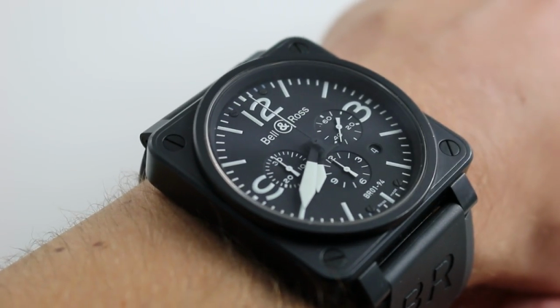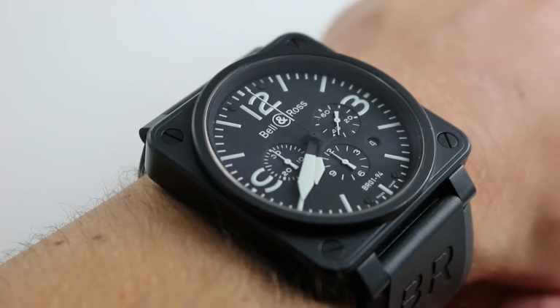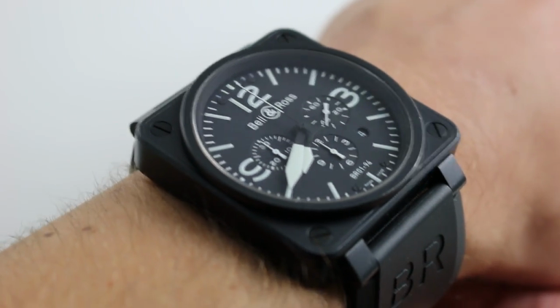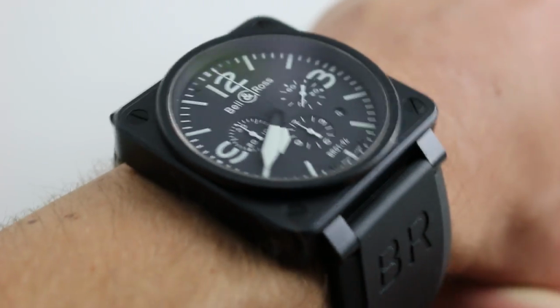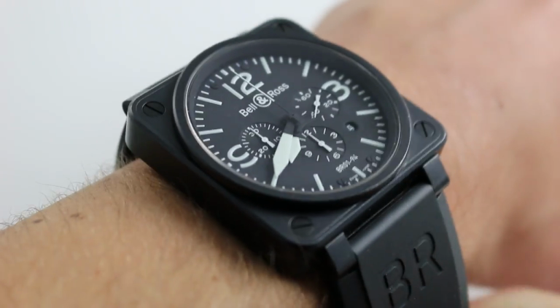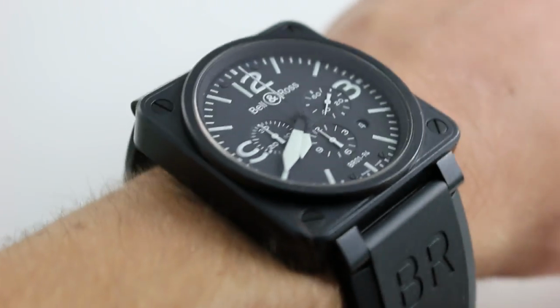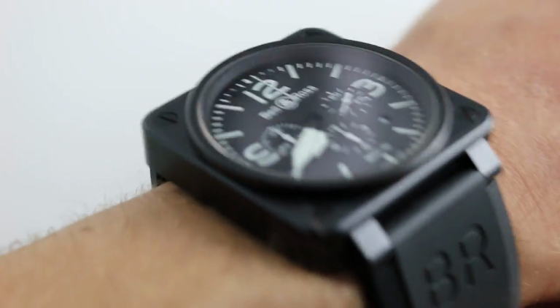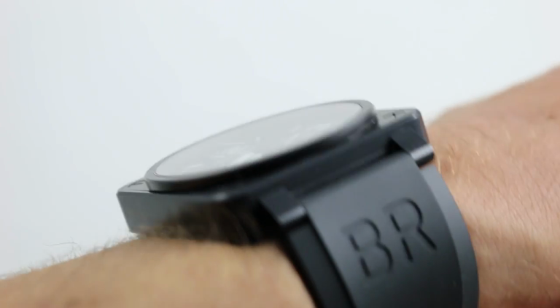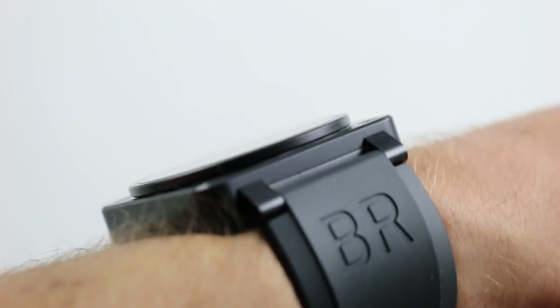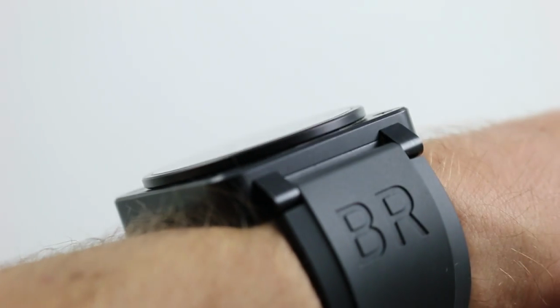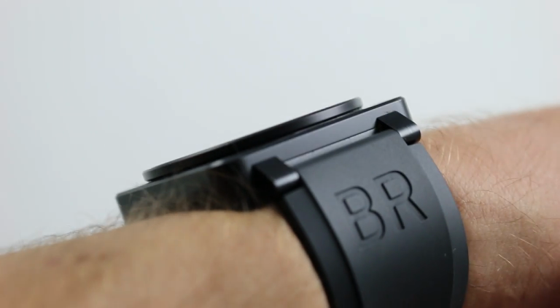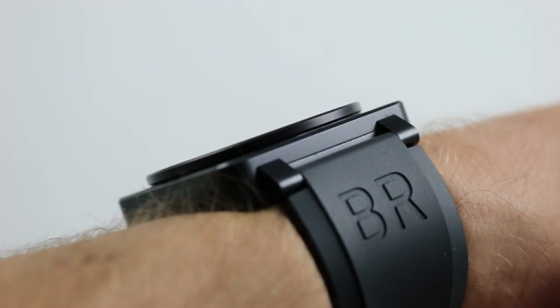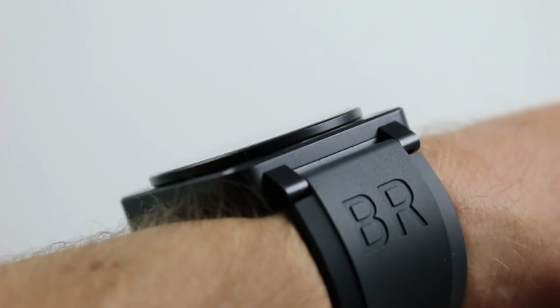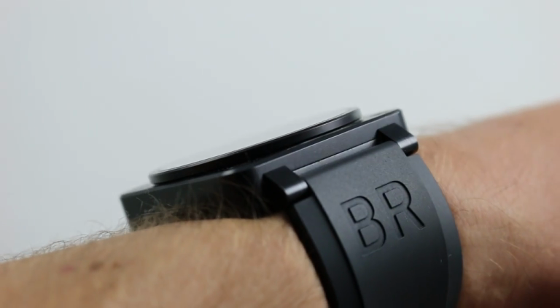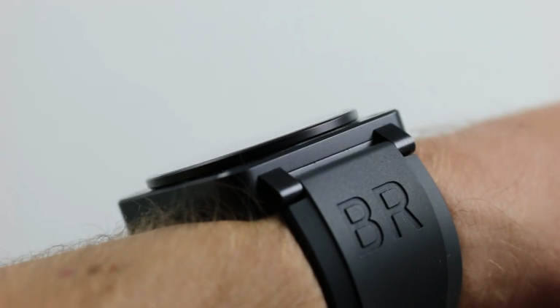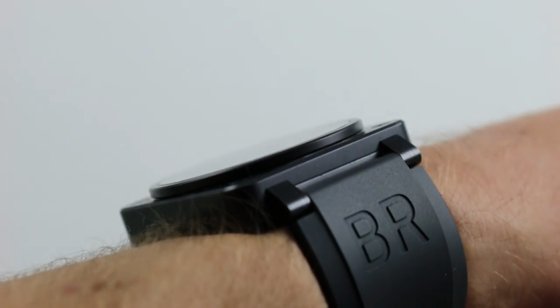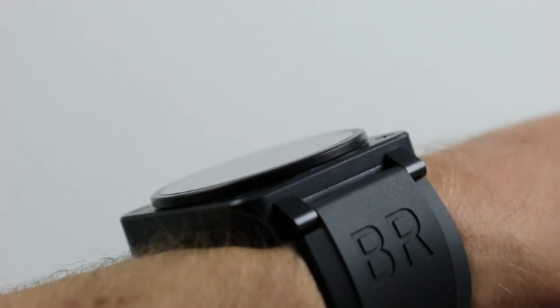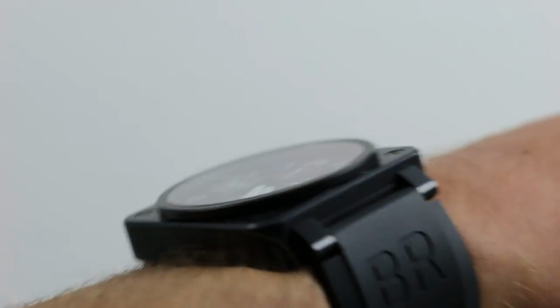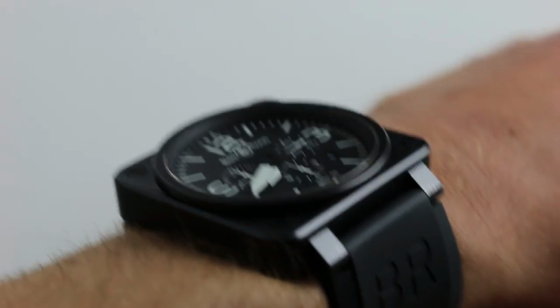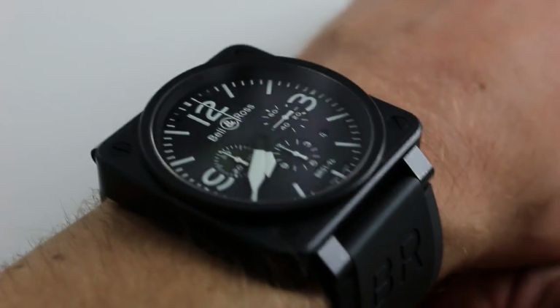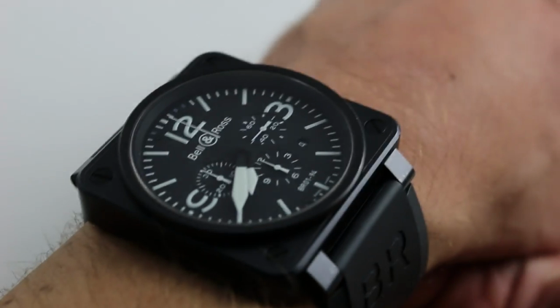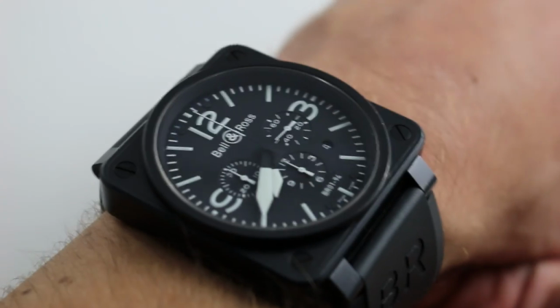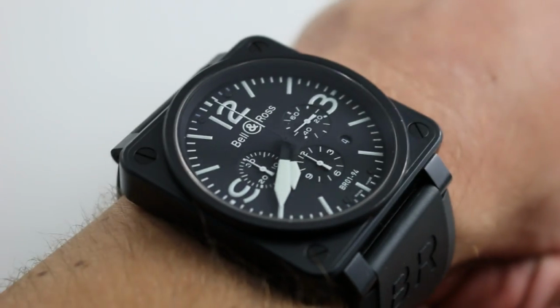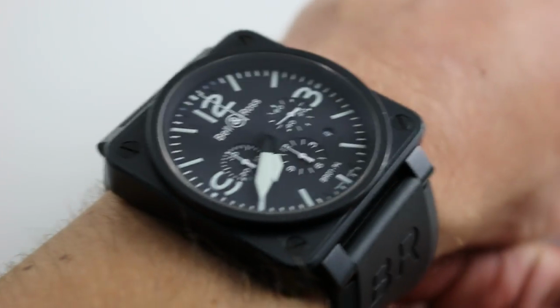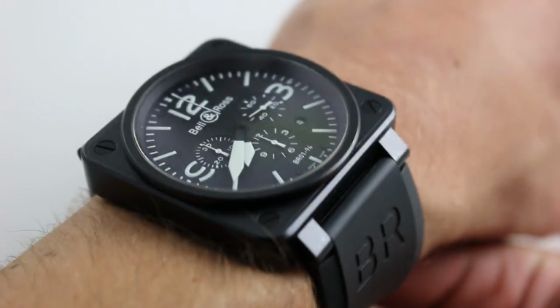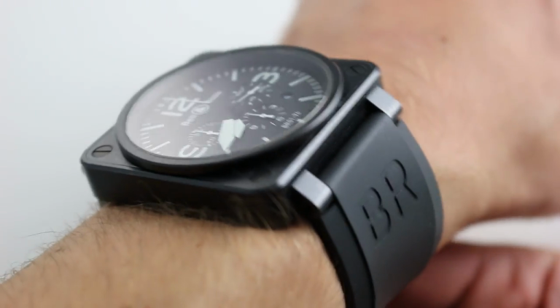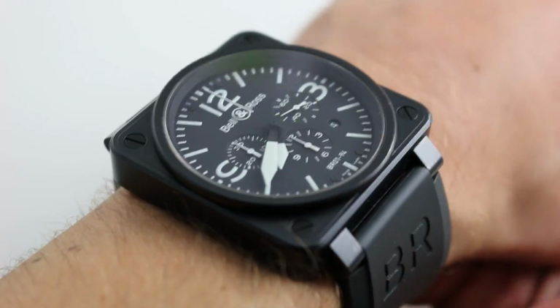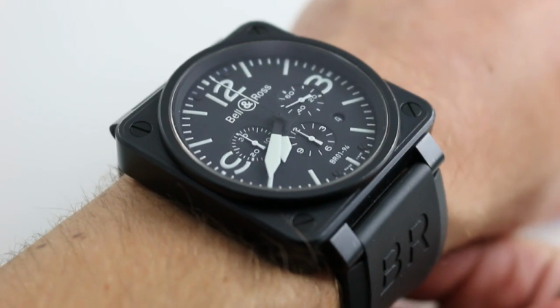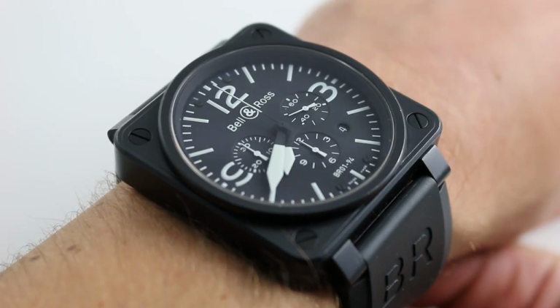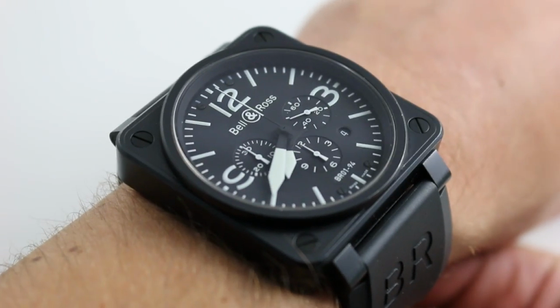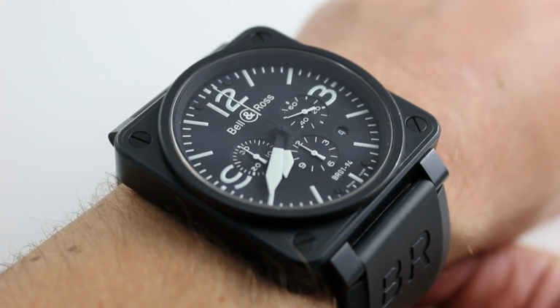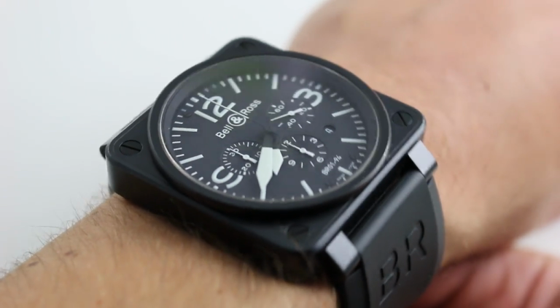IWC, take note. The watch is thin — only 12.5 millimeters thick. It easily slides underneath a dress cuff, even if the style perhaps suggests that the watch is more likely to be worn over coveralls.